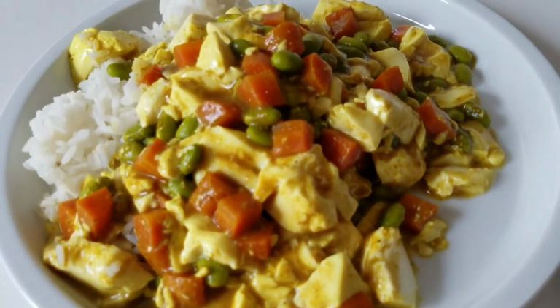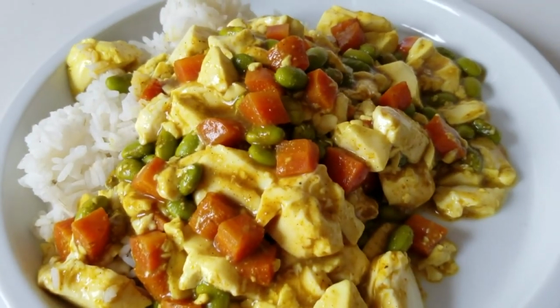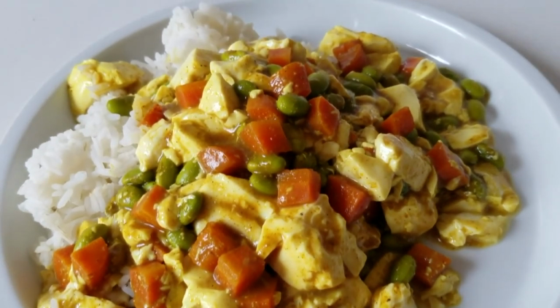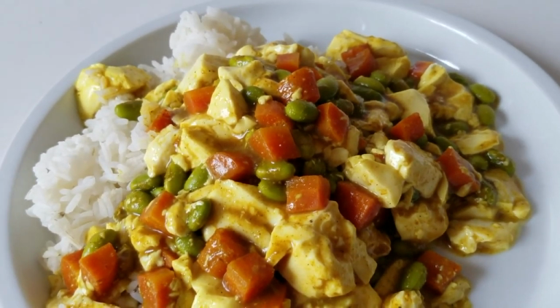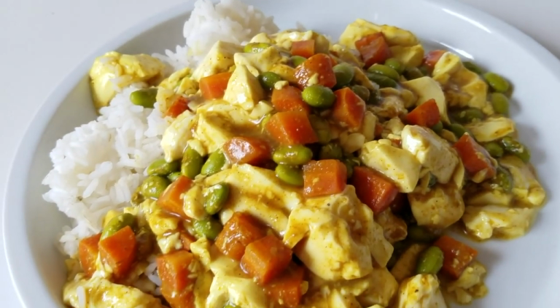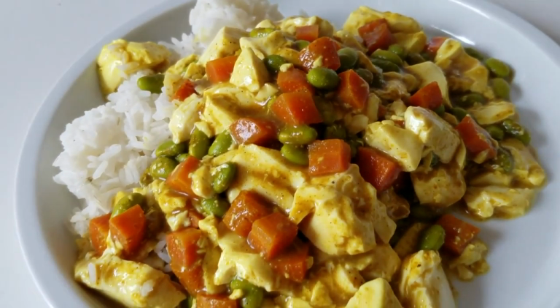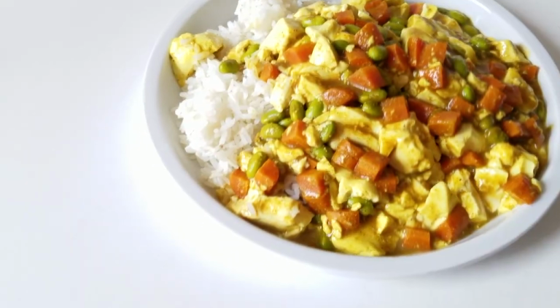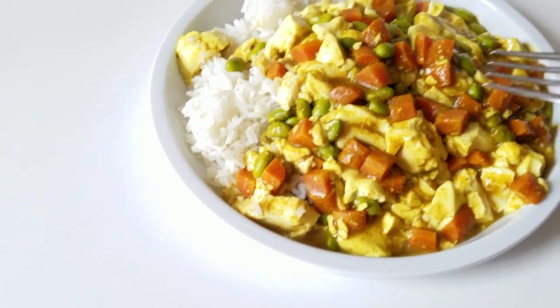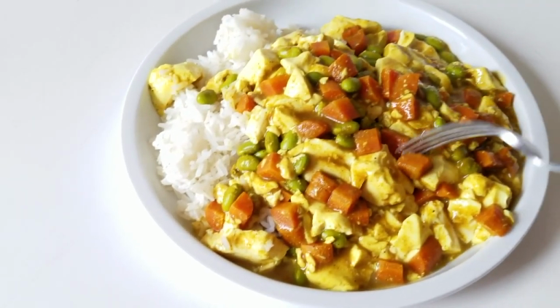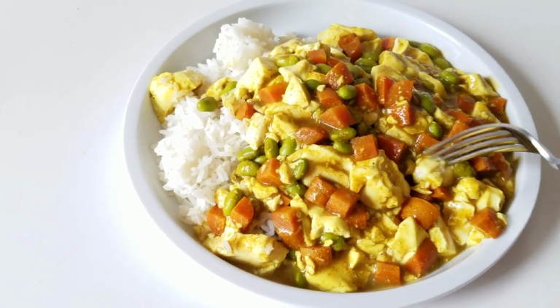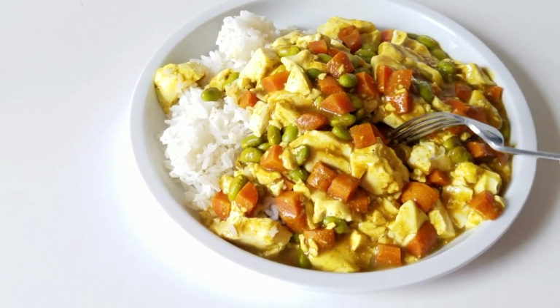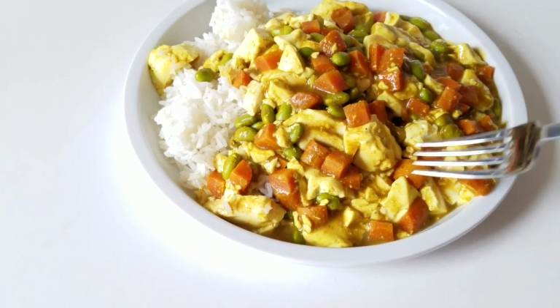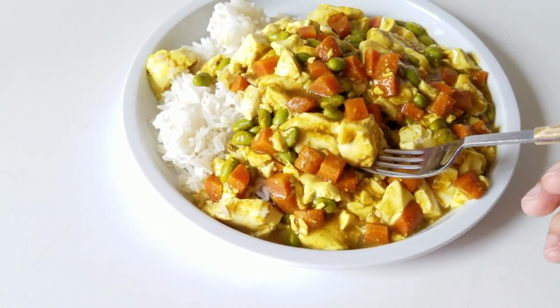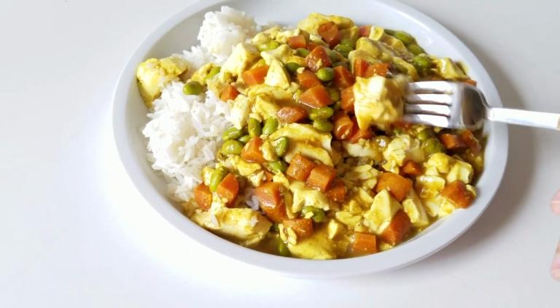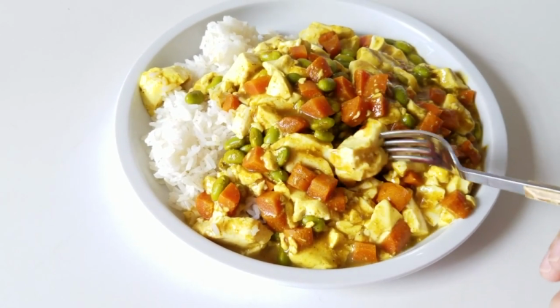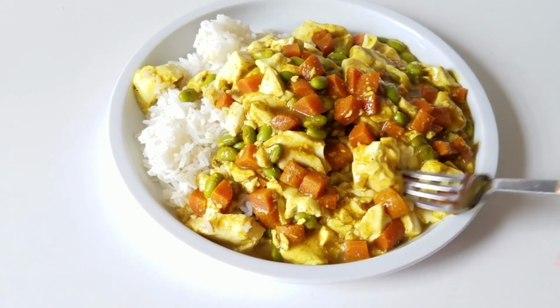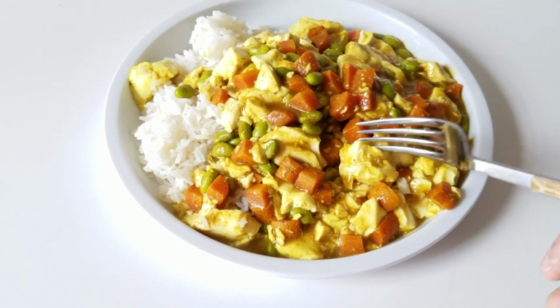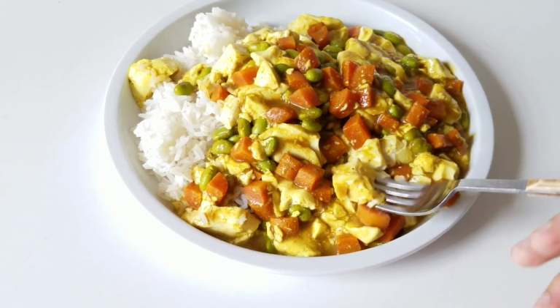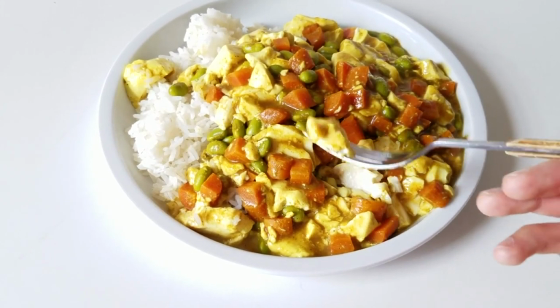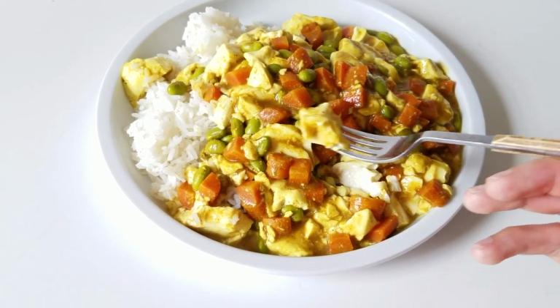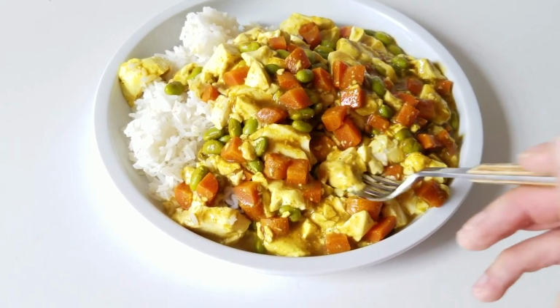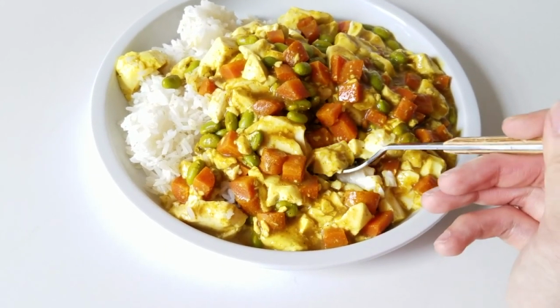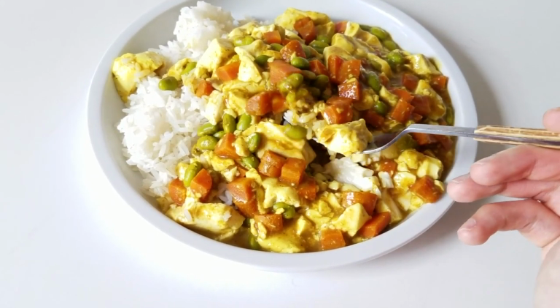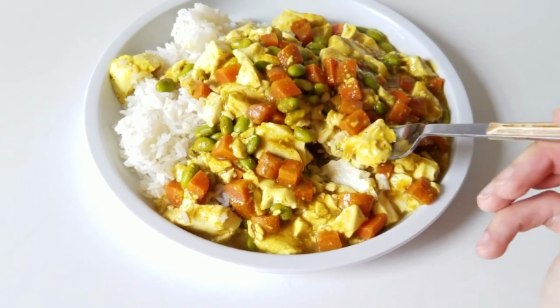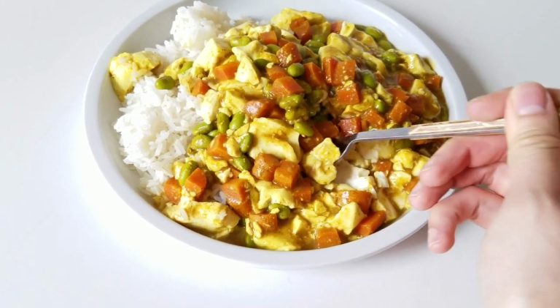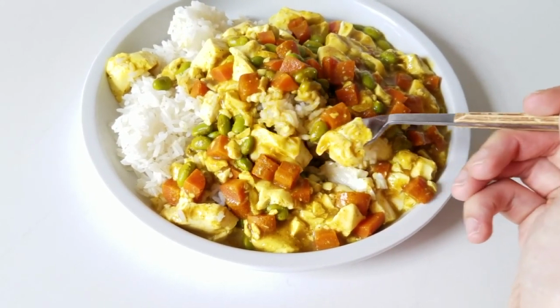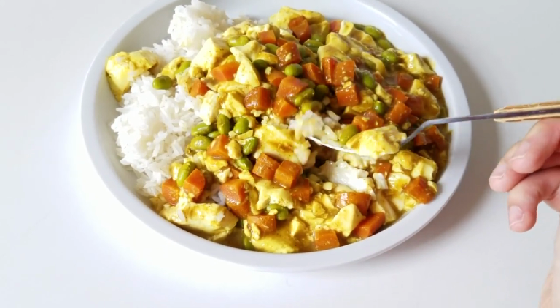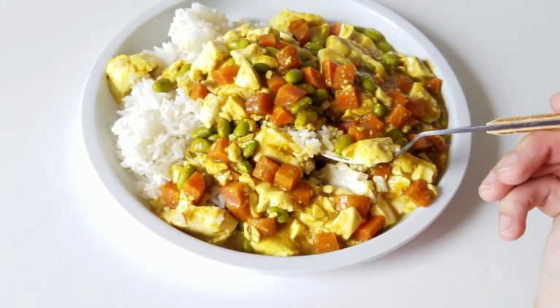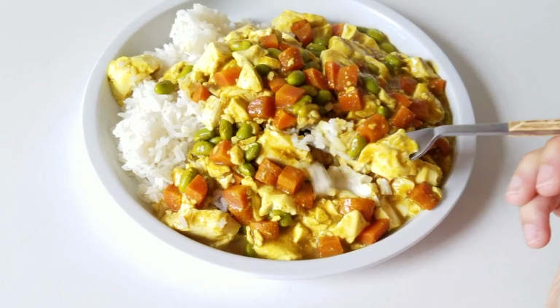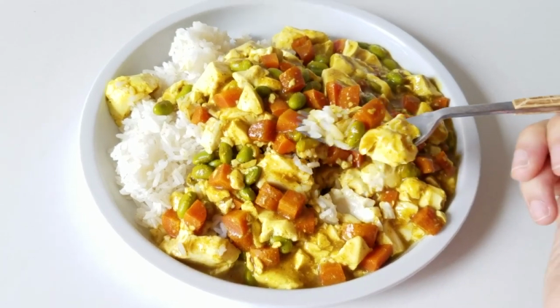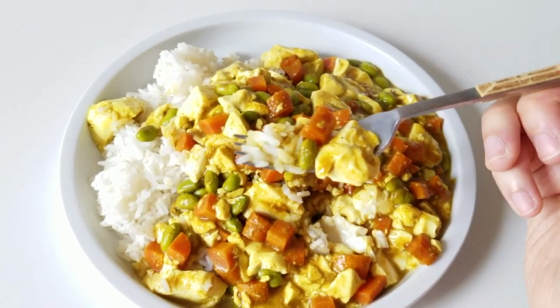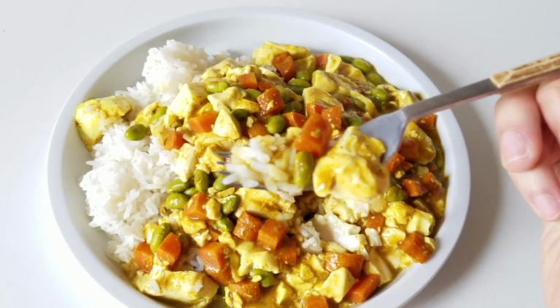I hope you enjoyed this recipe — it was super simple, super quick, and super yummy. As usual, if you want to see more recipes like this, remember to hit that like and subscribe button, and I will see you guys next time. Bye!